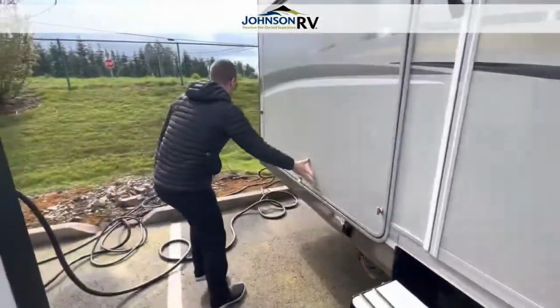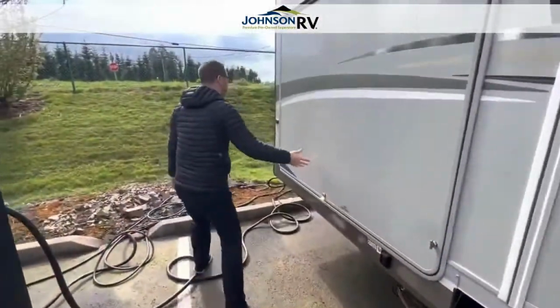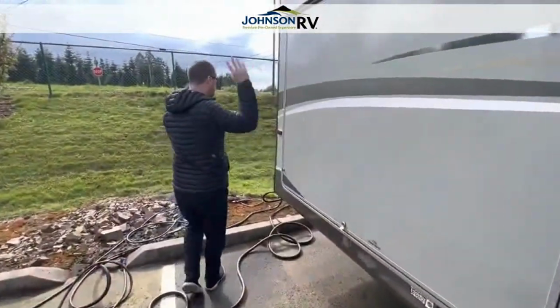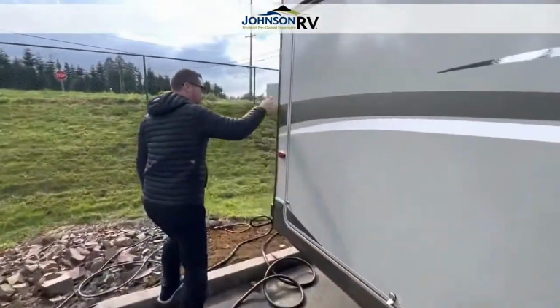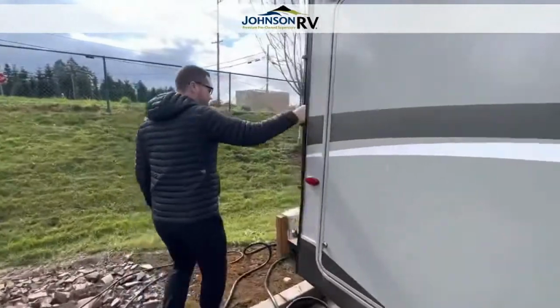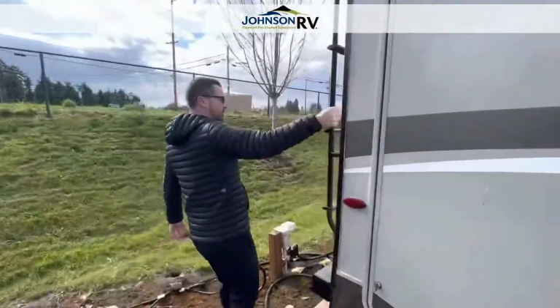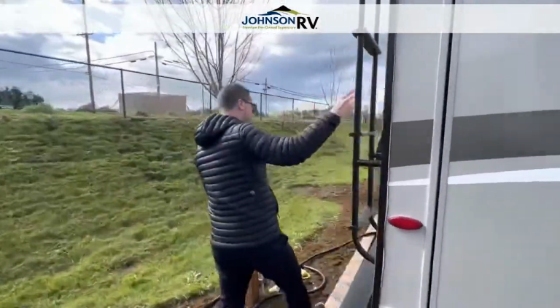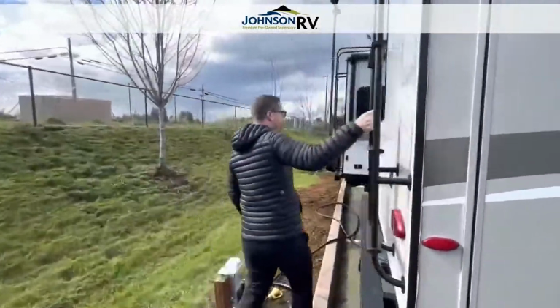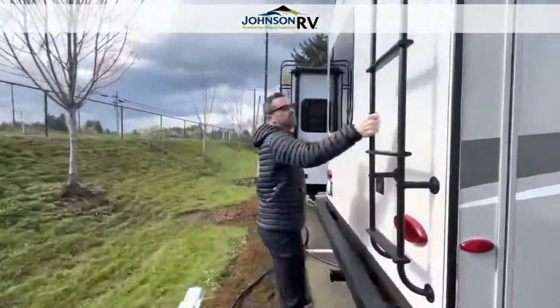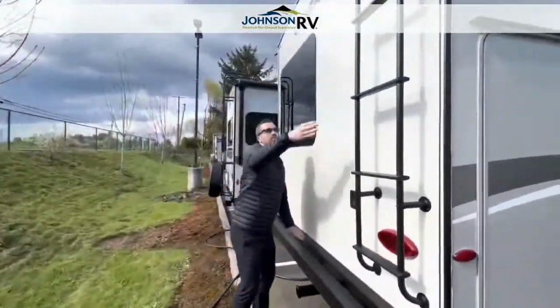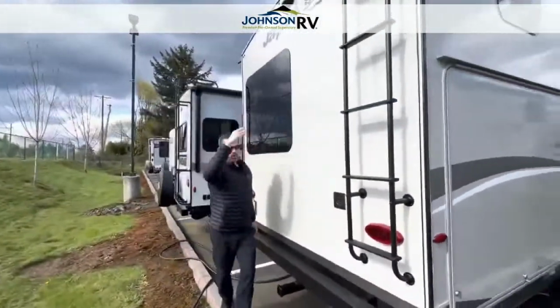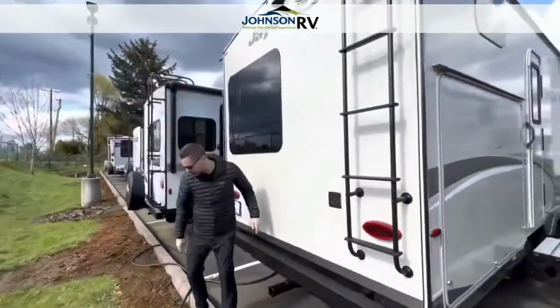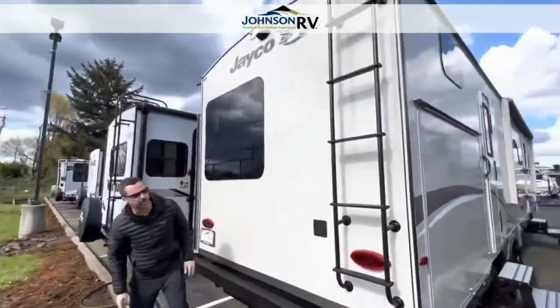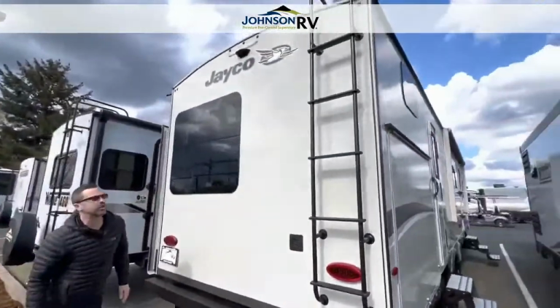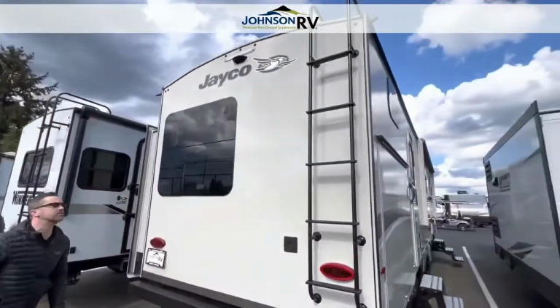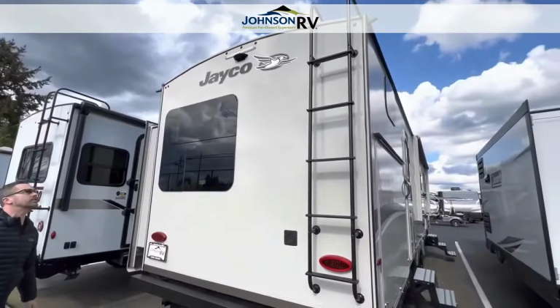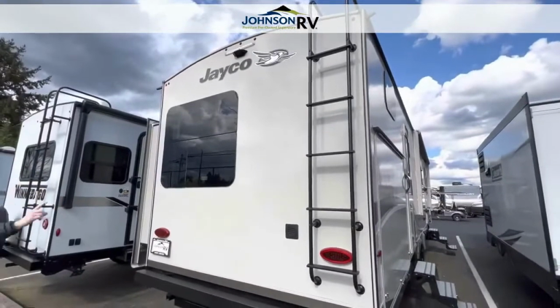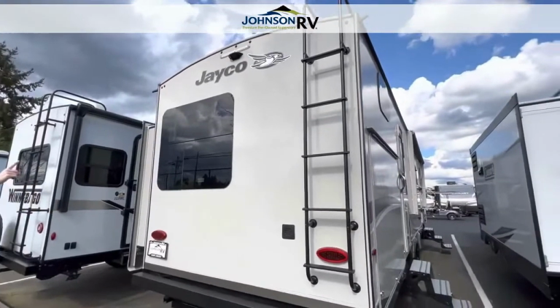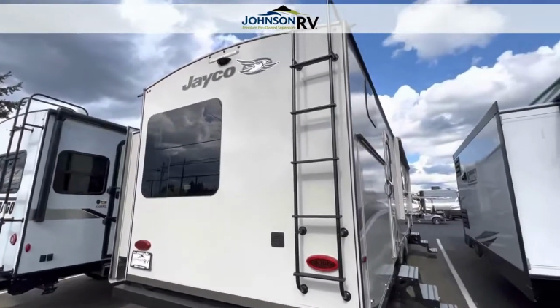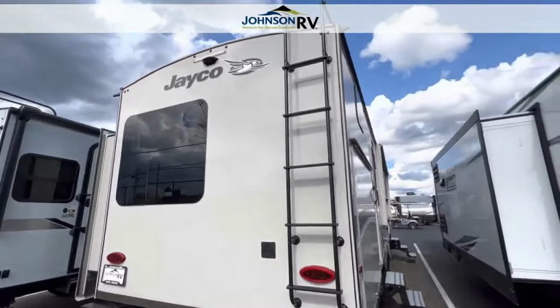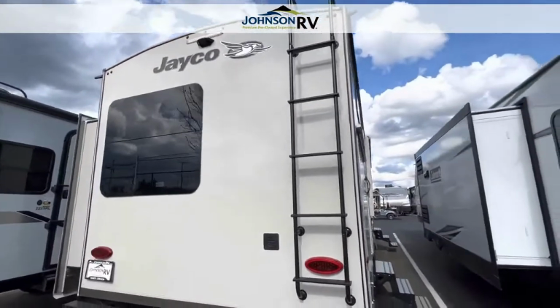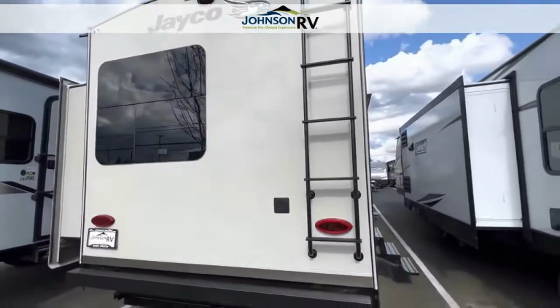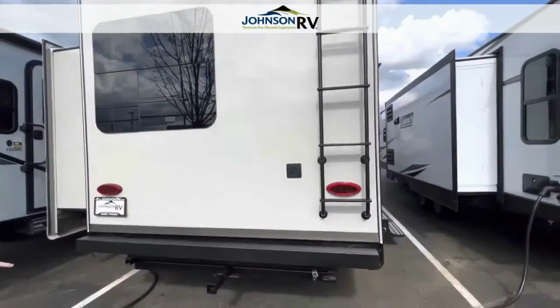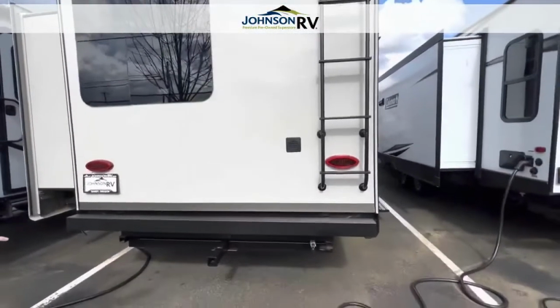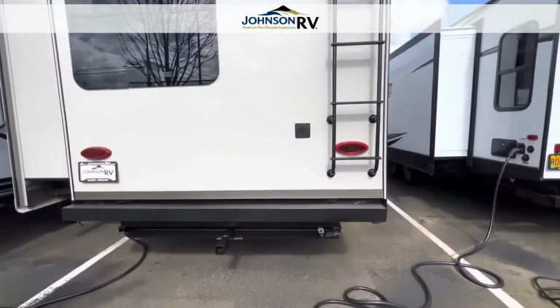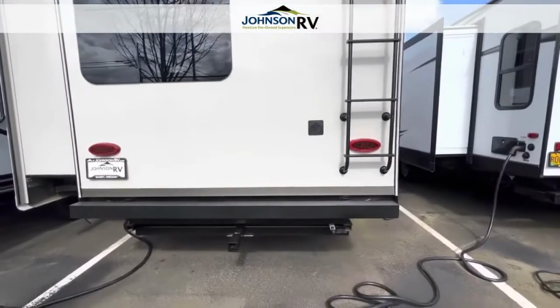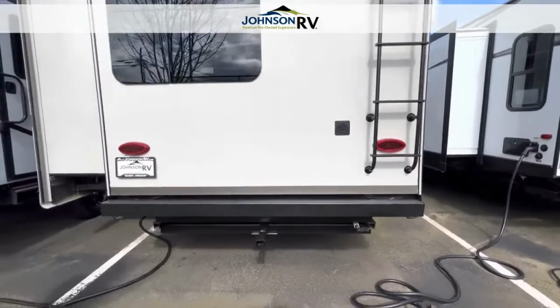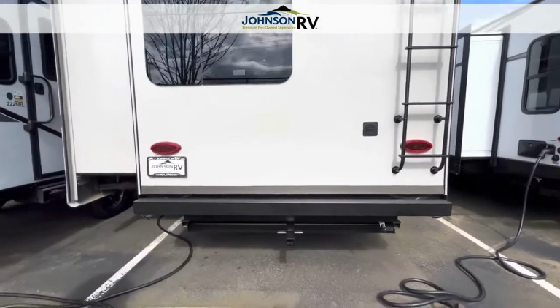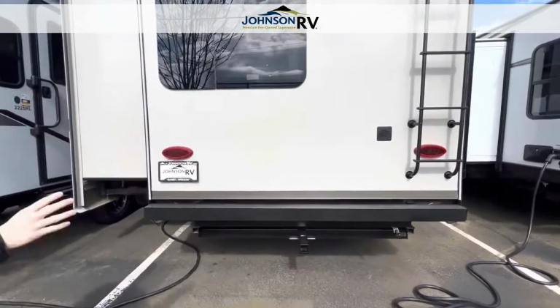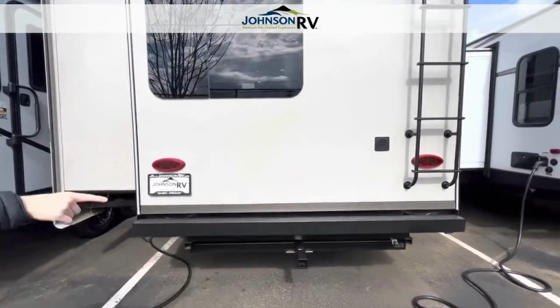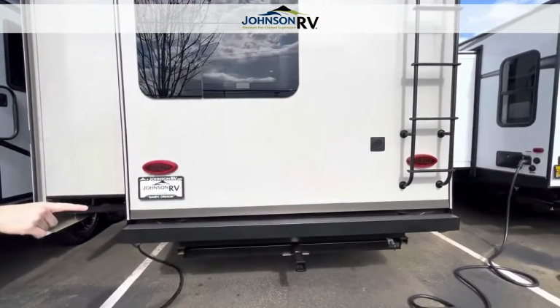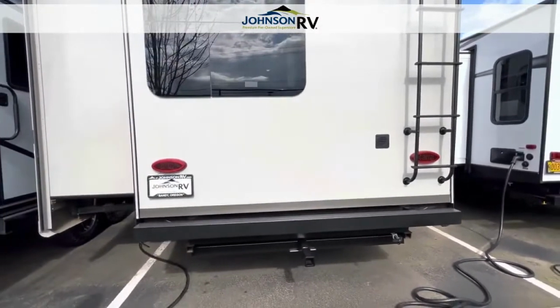Let's work our way around the backside of this trailer. A few key things here: you've got a rear roof ladder so you can get up on the roof and check your seals, make sure everything looks good. It's pre-wired for a backup camera. You've got a tow receiver as well if you want to store bikes or any other gear, and a quick propane connect as well.